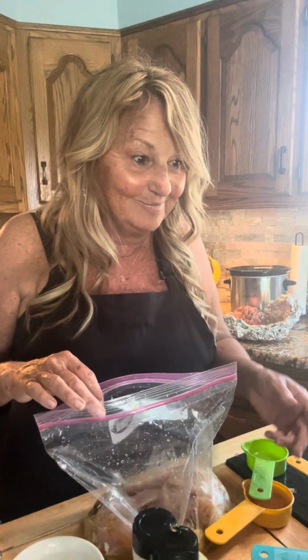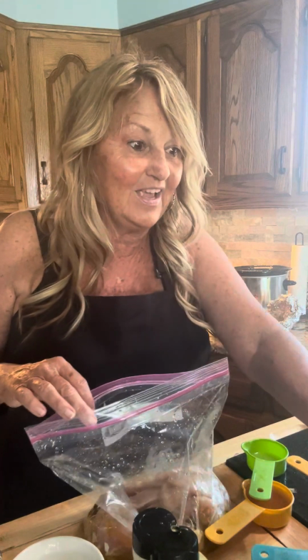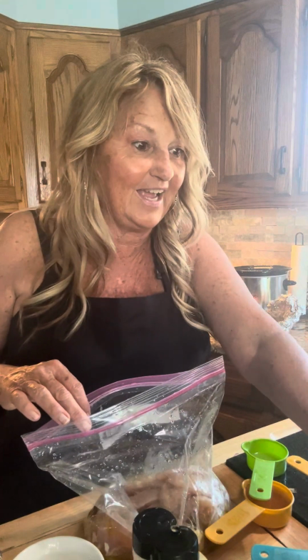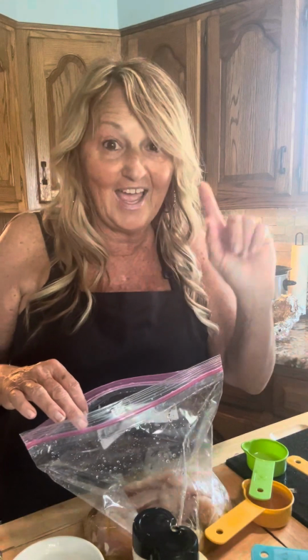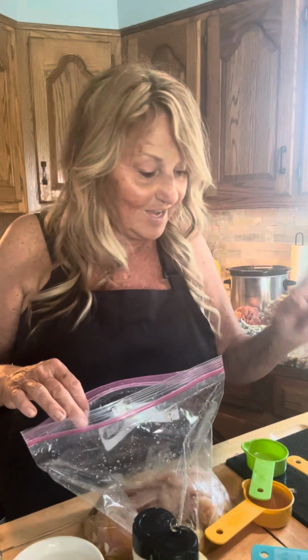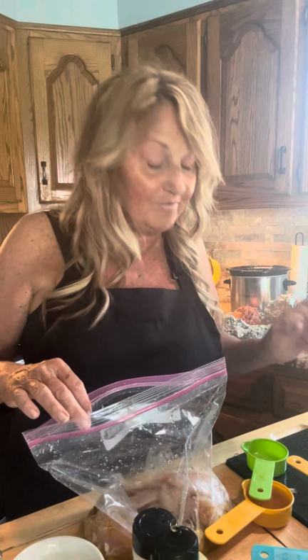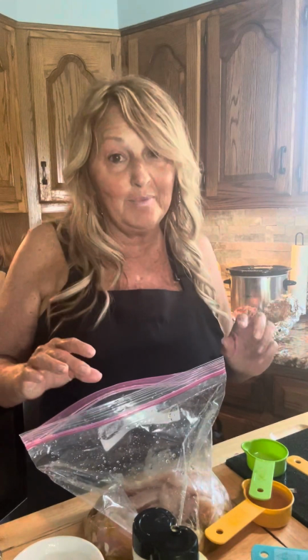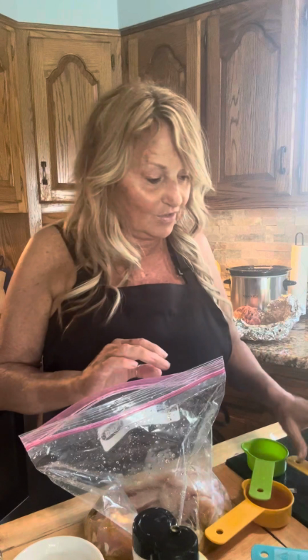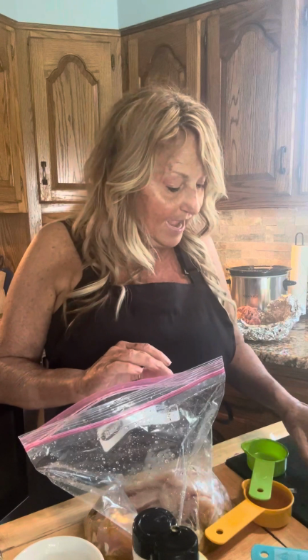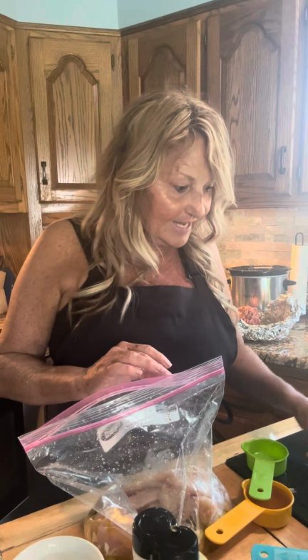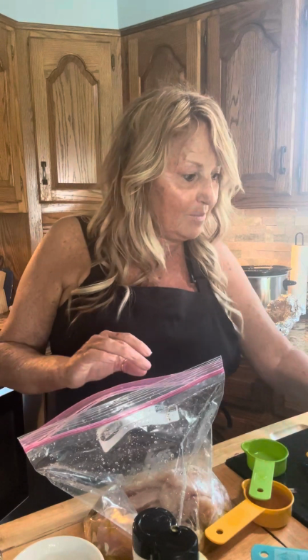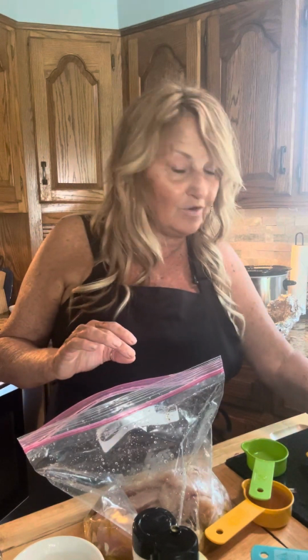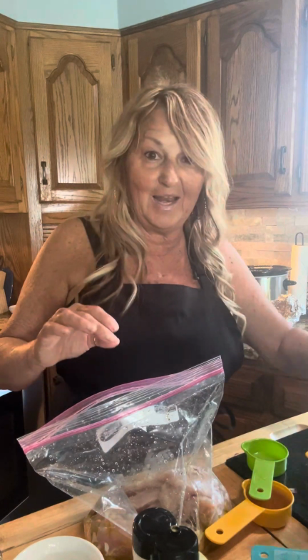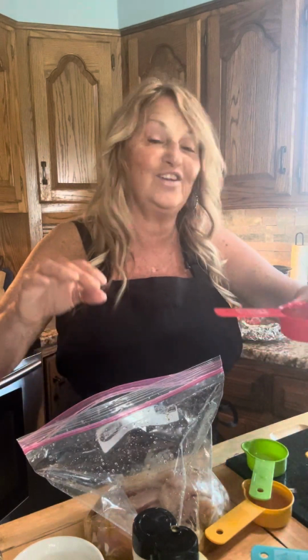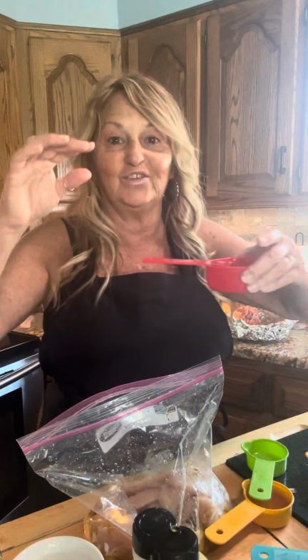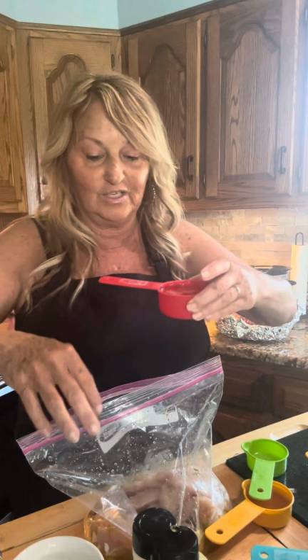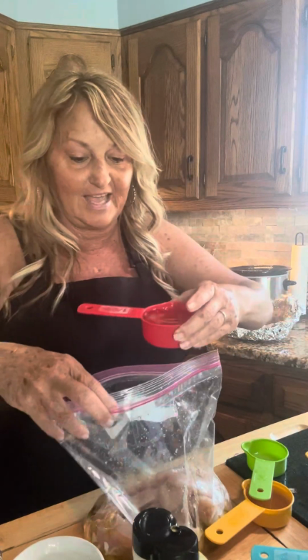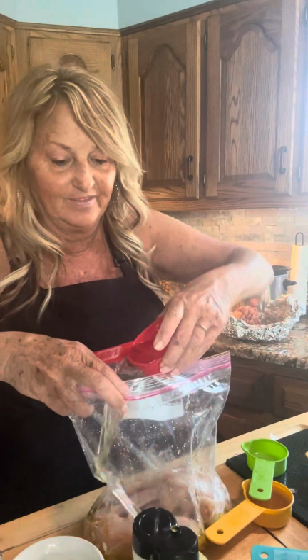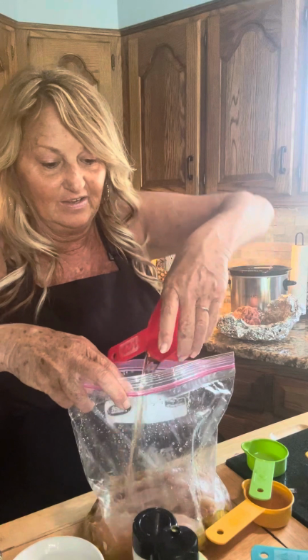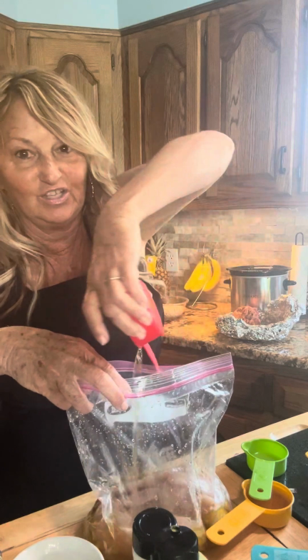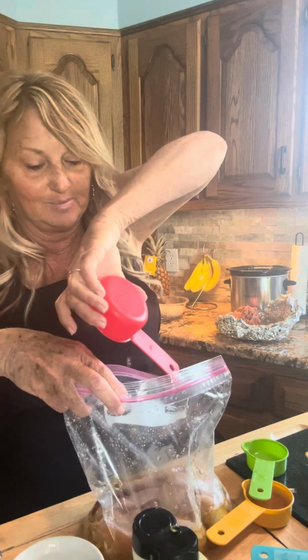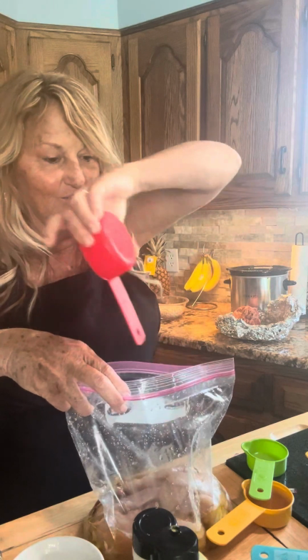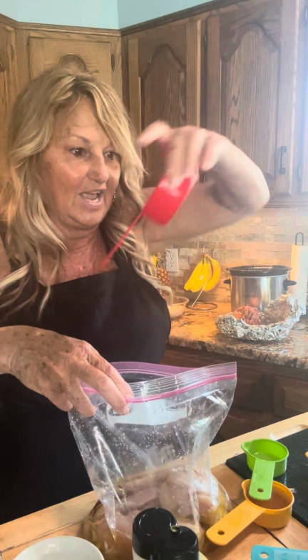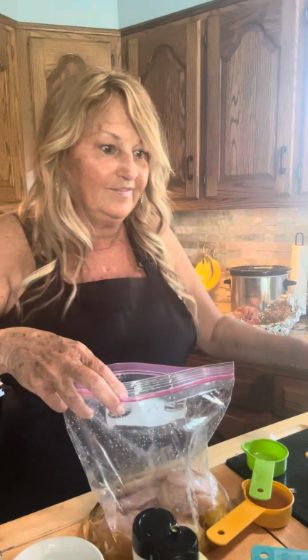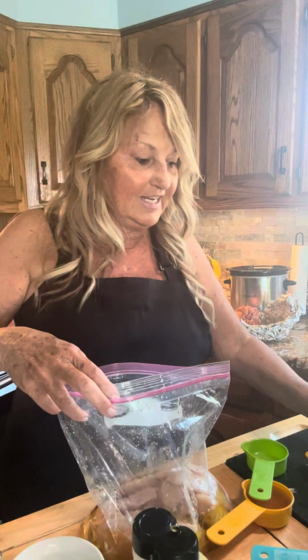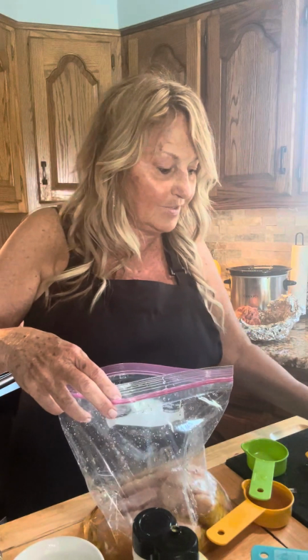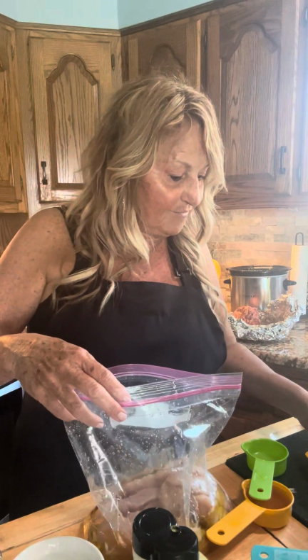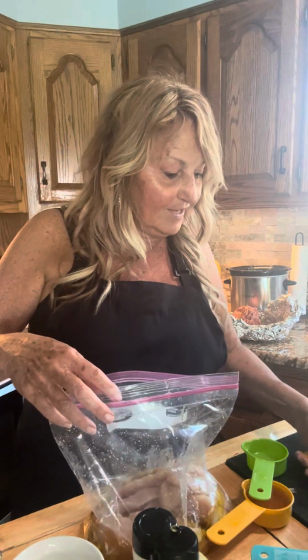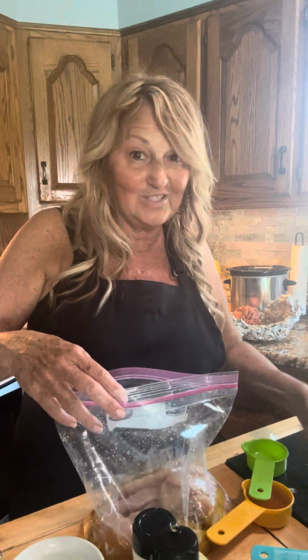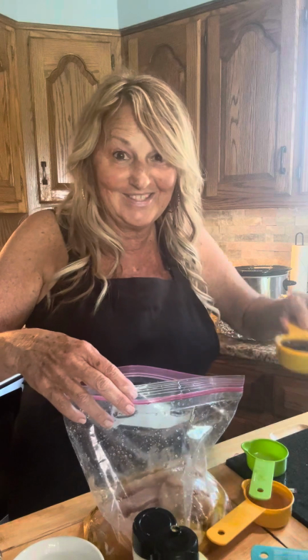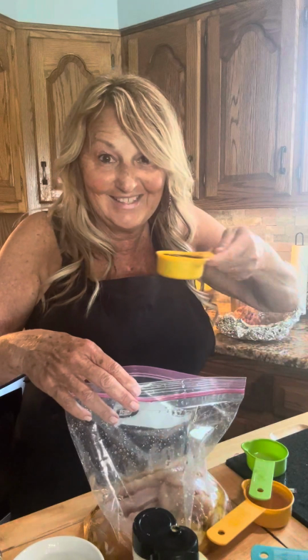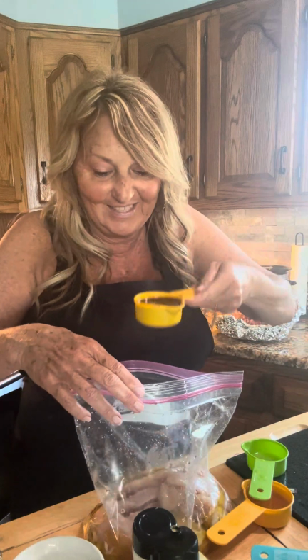Next is a half a cup of balsamic vinegar — I didn't have balsamic vinegar but I had apple cider vinegar, so we're gonna use that. It's a good substitute. Now we're gonna use a fourth cup of soy sauce.